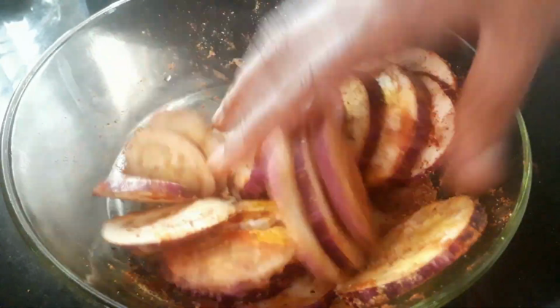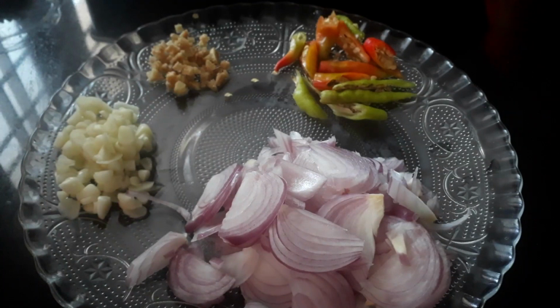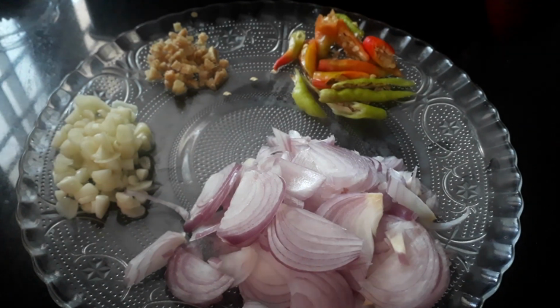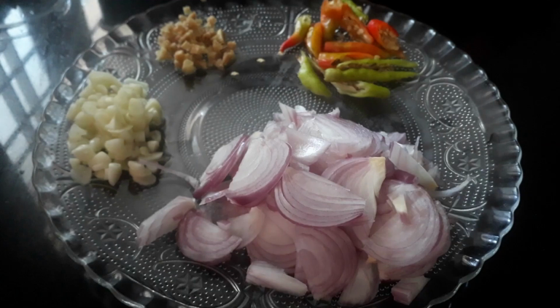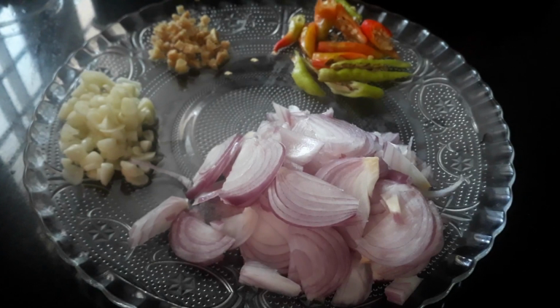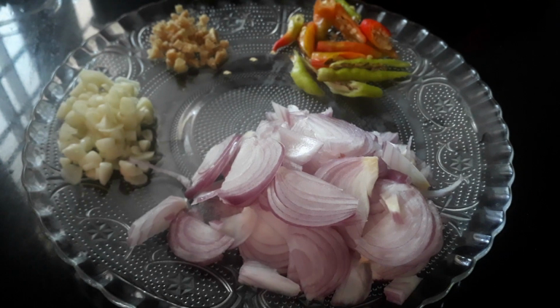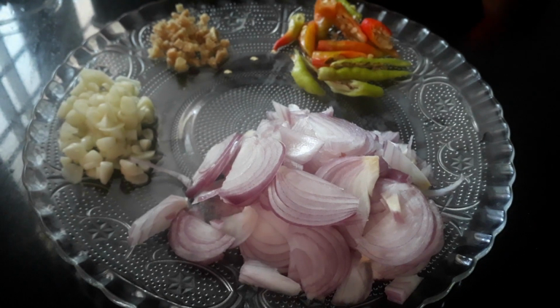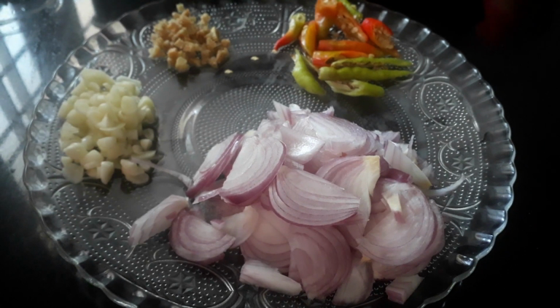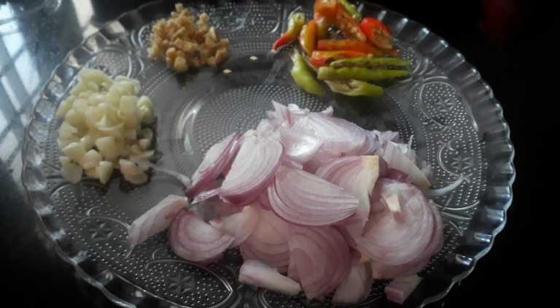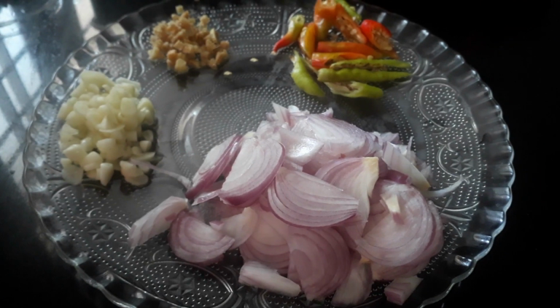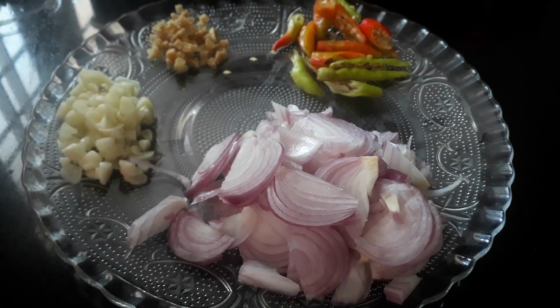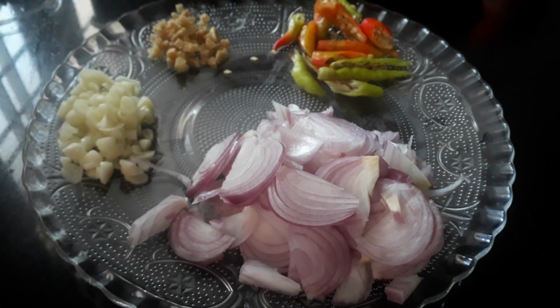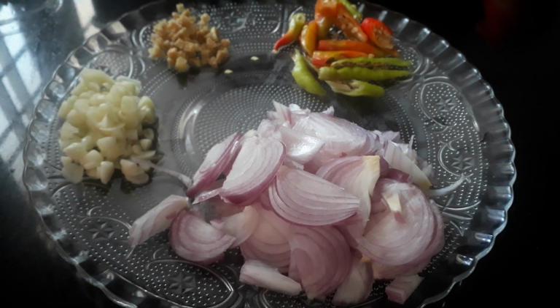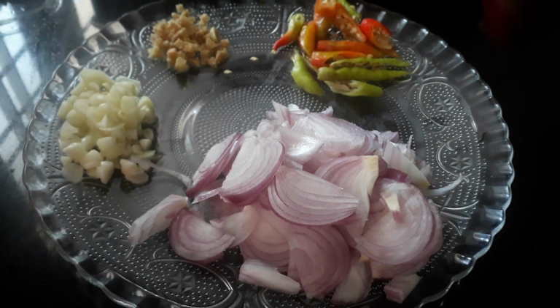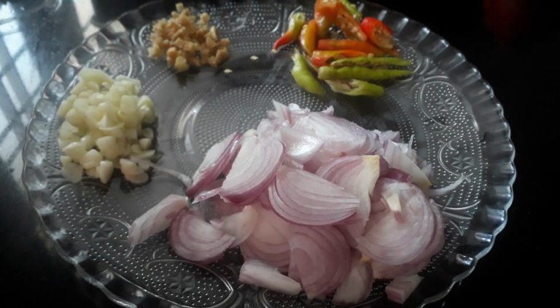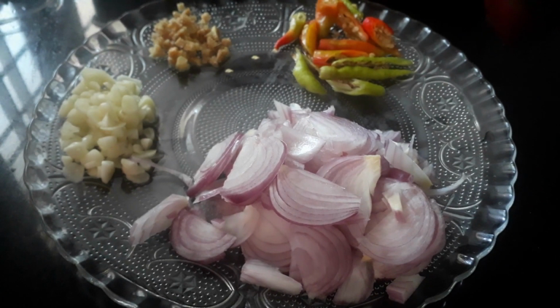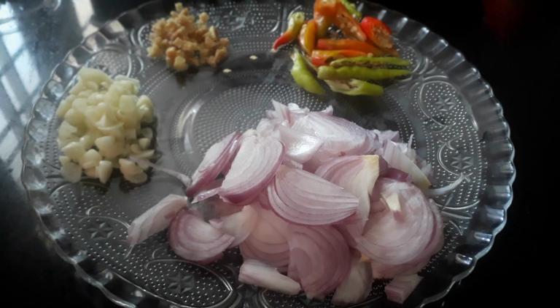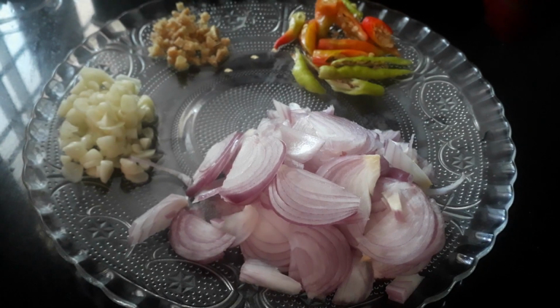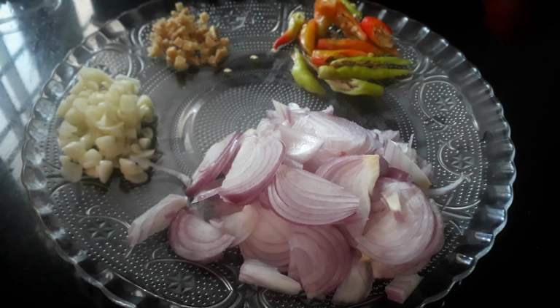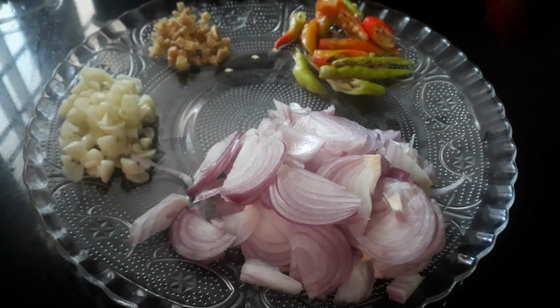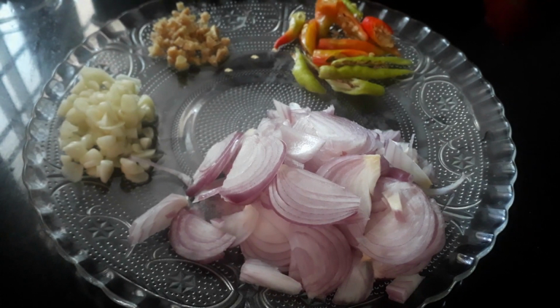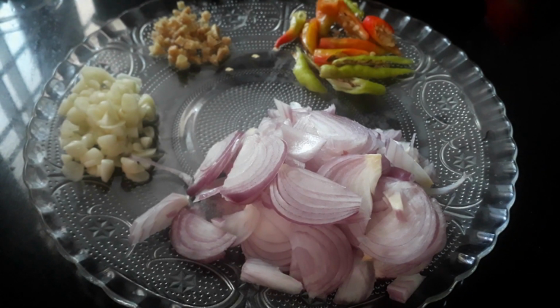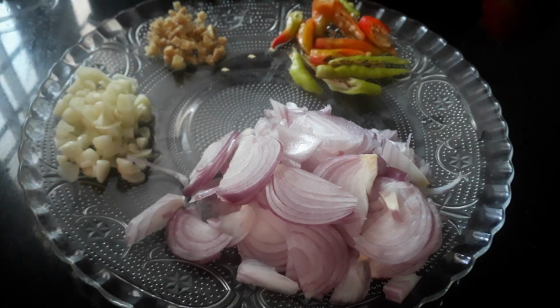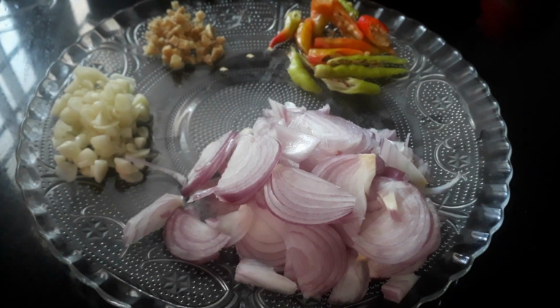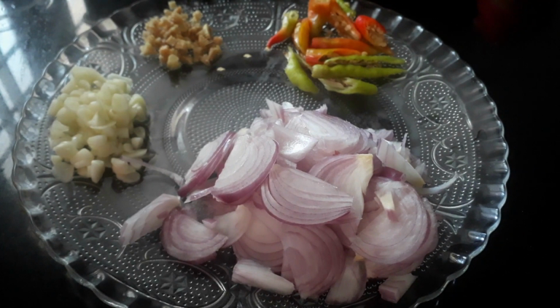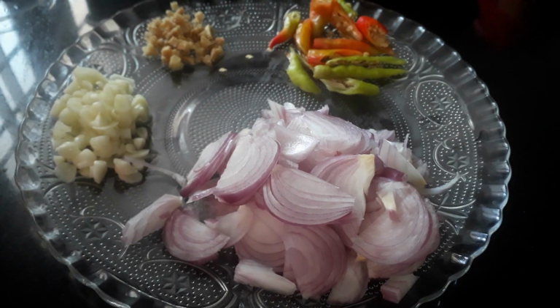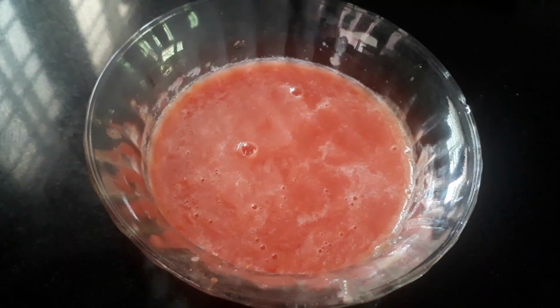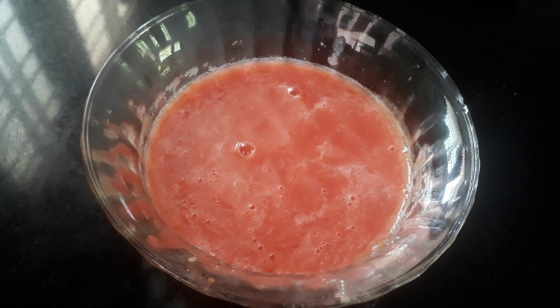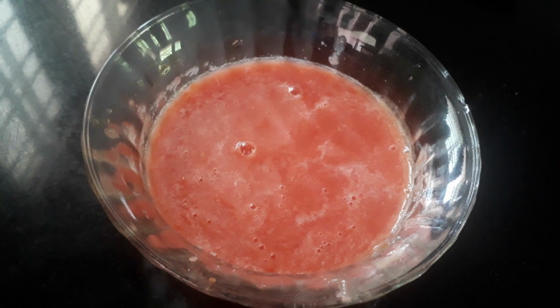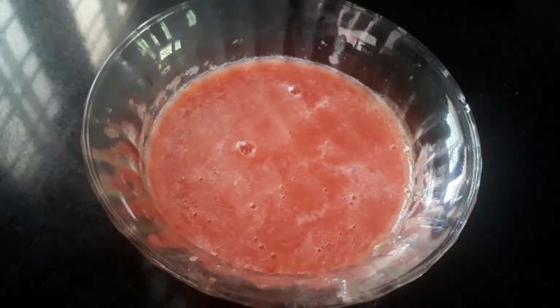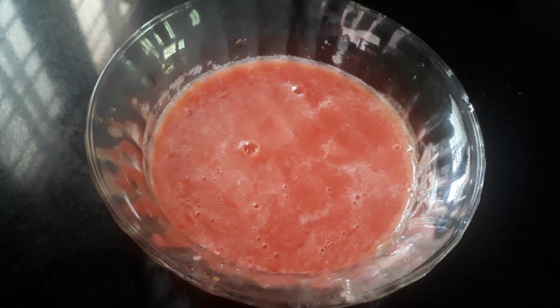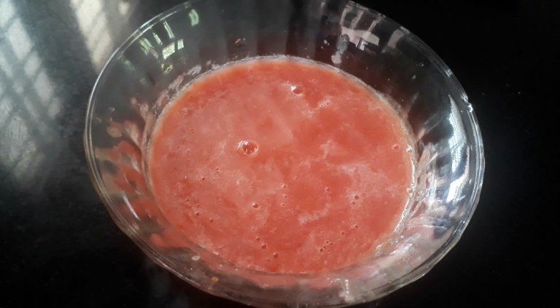For this, you will add a little bit of water. I will add a little juice.